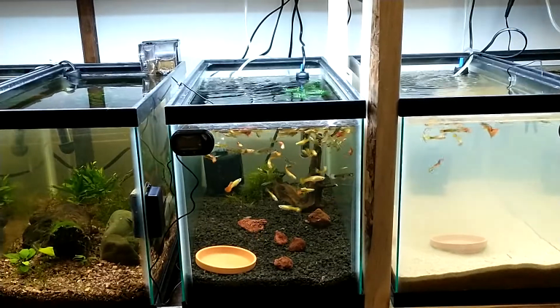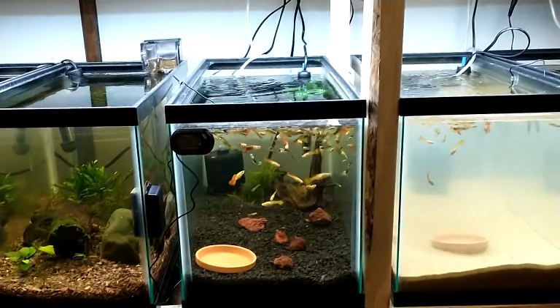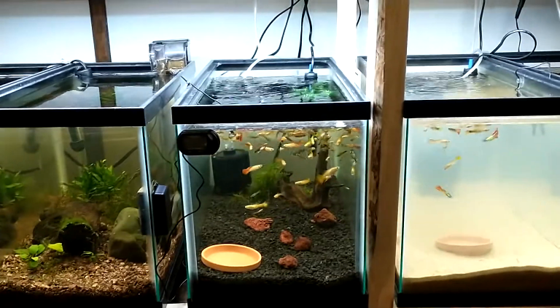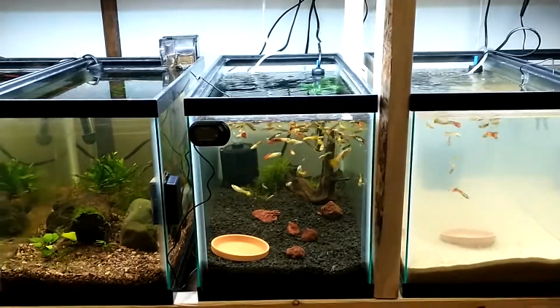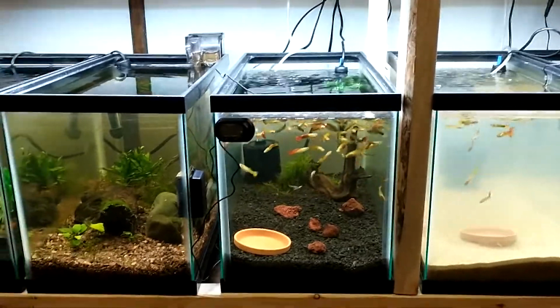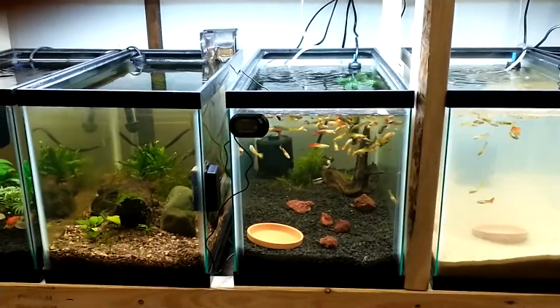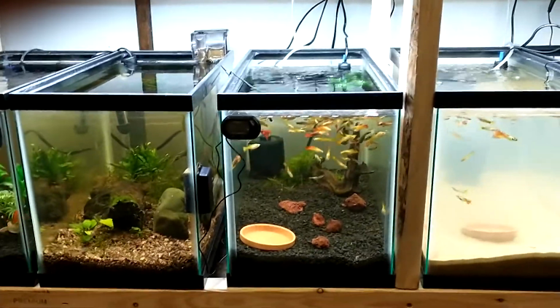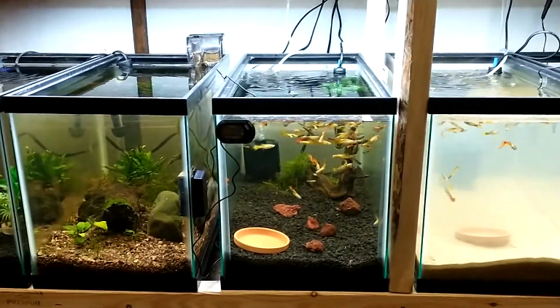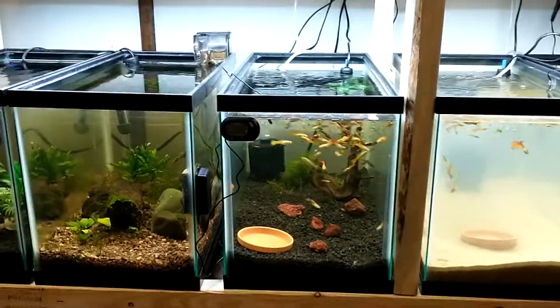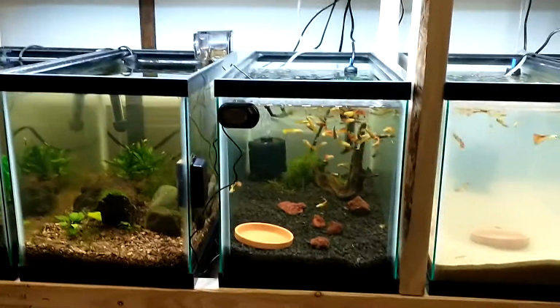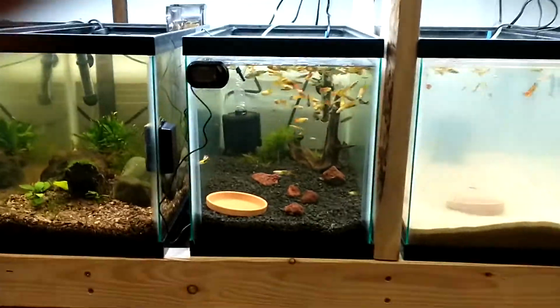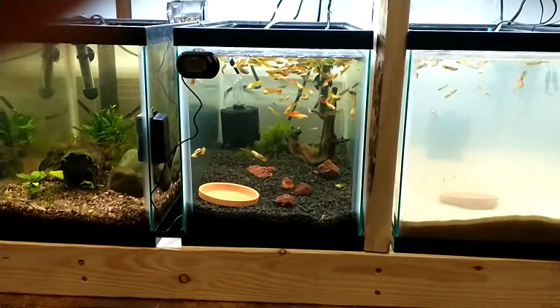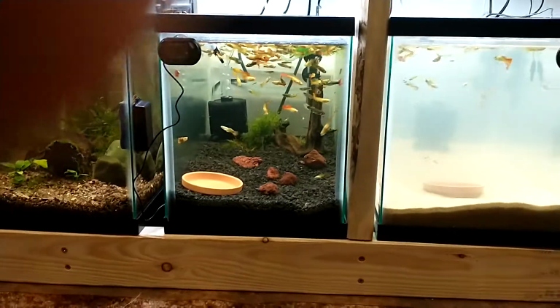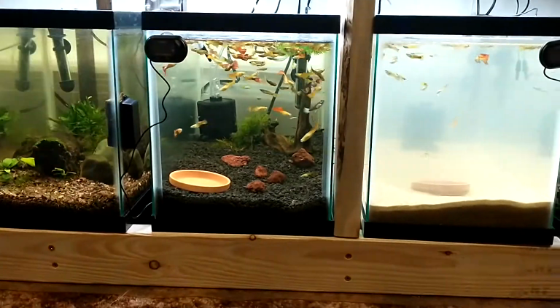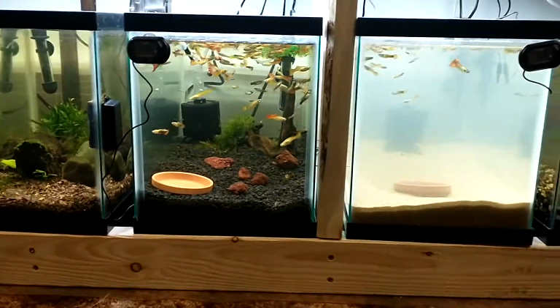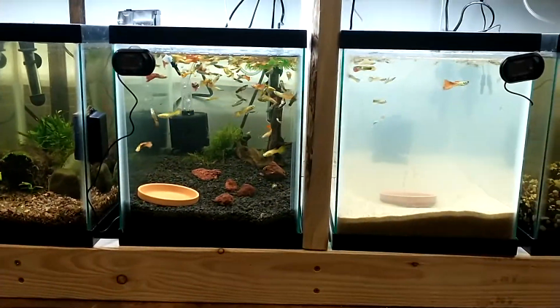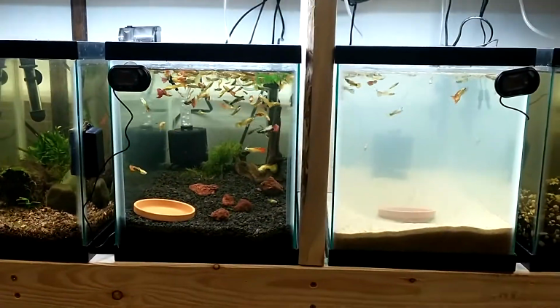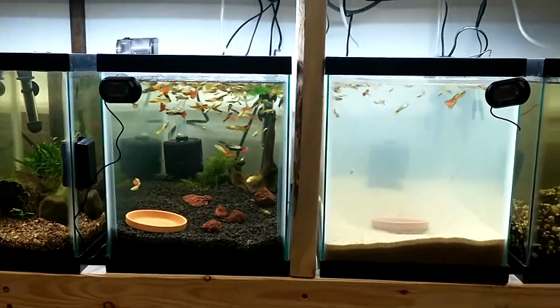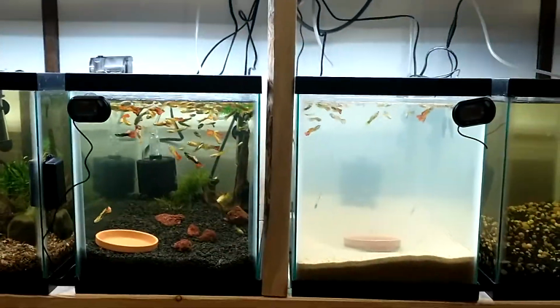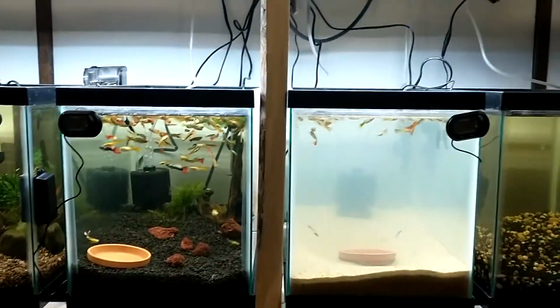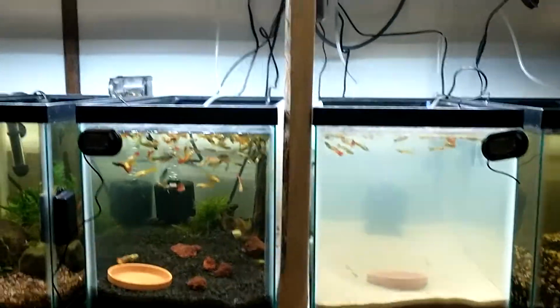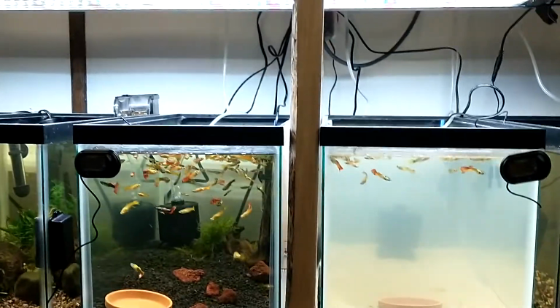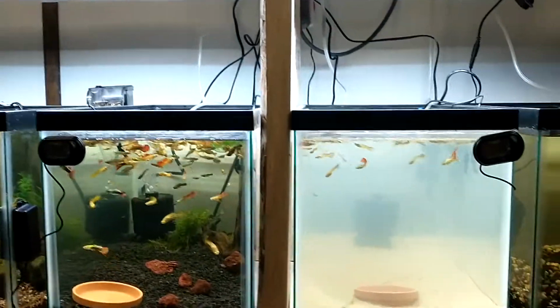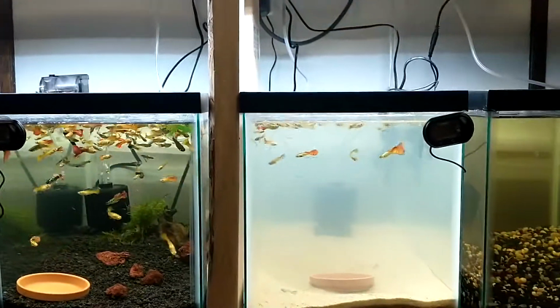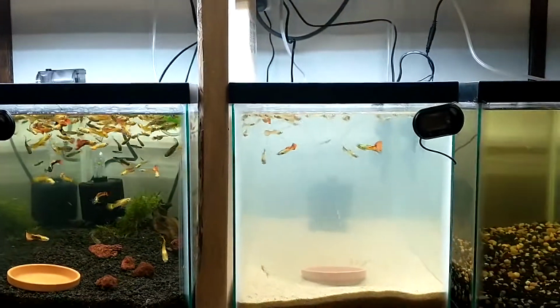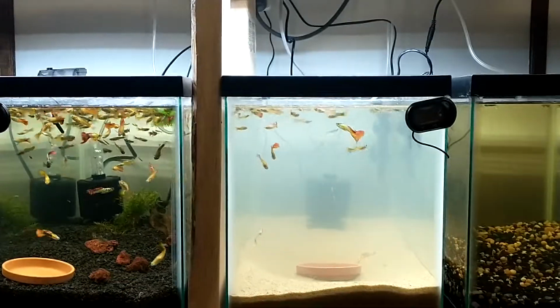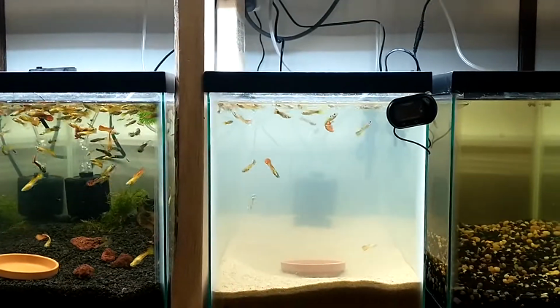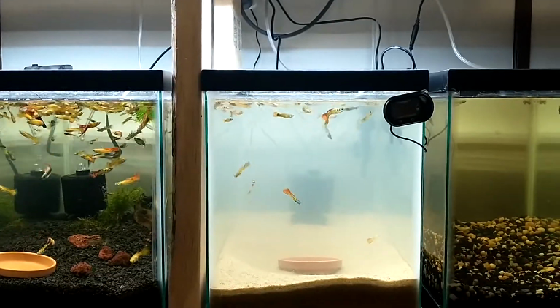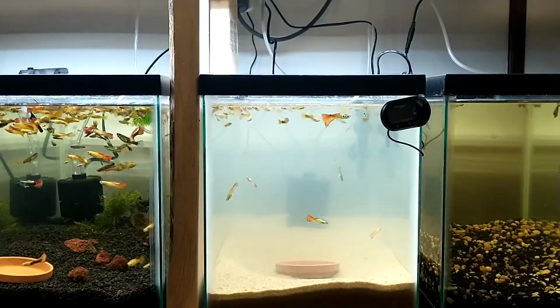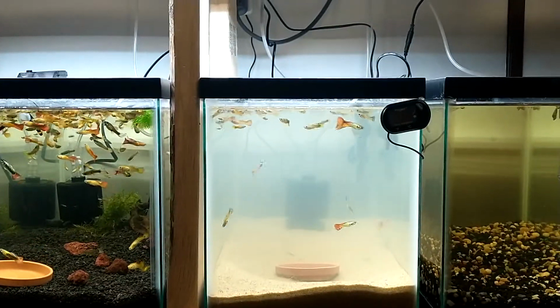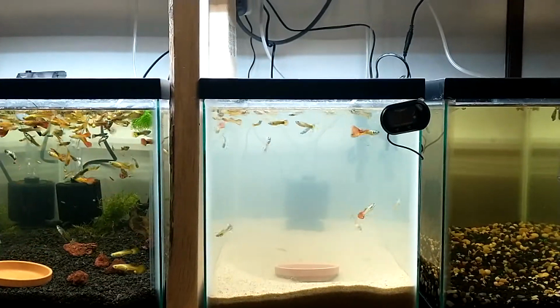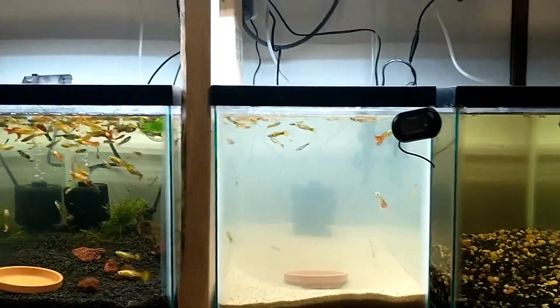Little fish room update for you — guppies are doing very good. Moved some over to this little tank here, kind of prepping these for sale and growing them out a little bit.